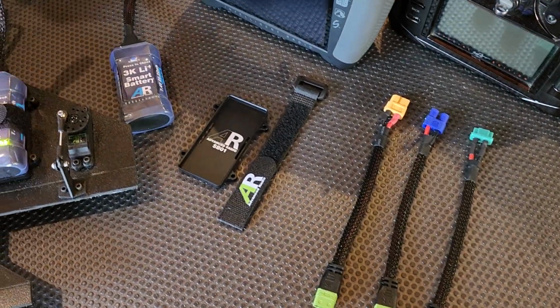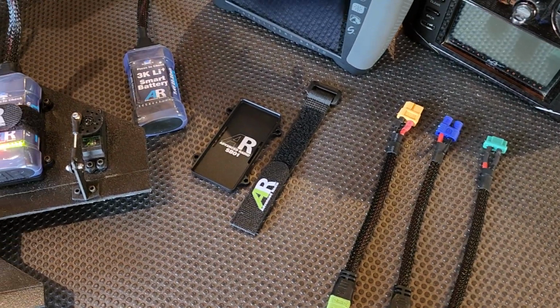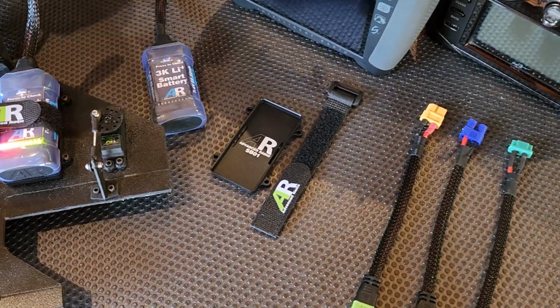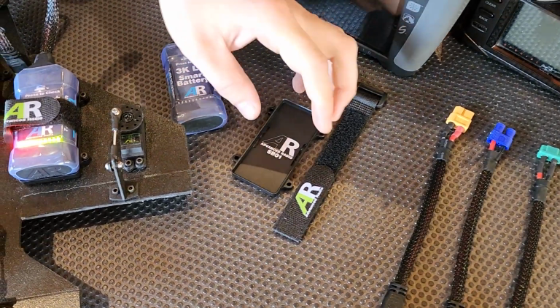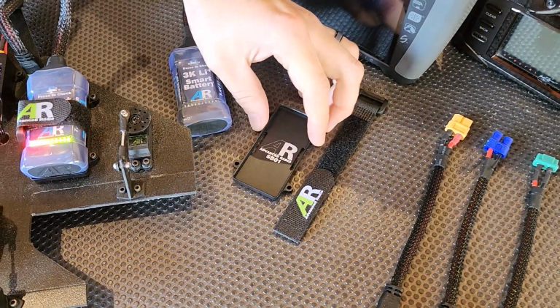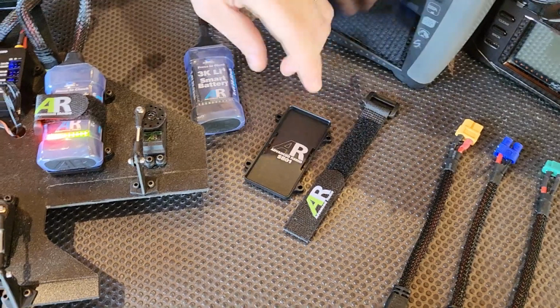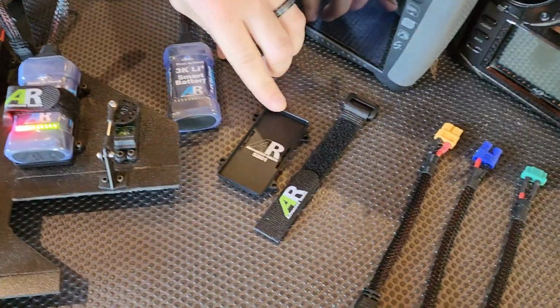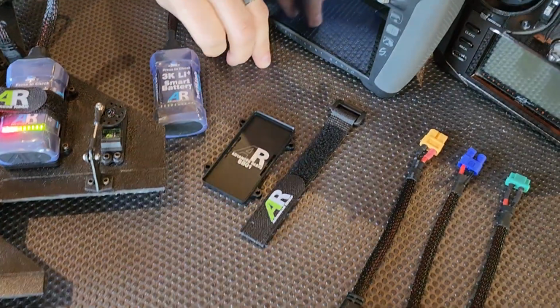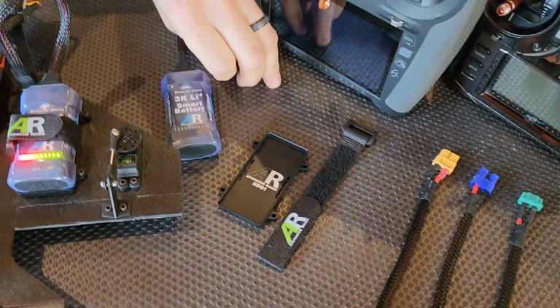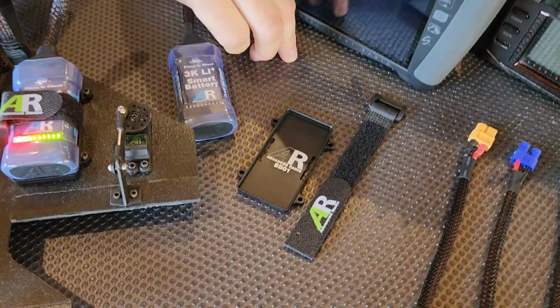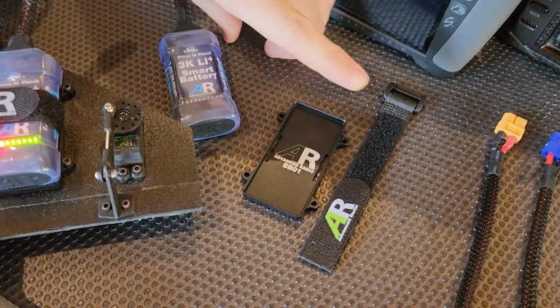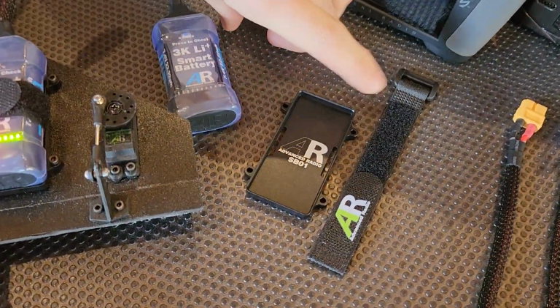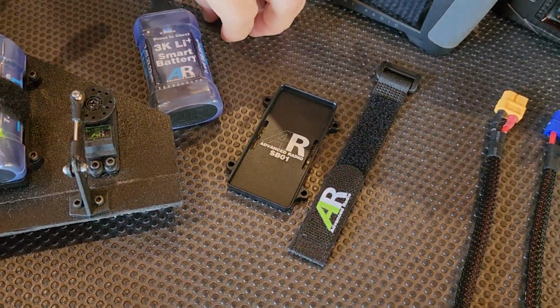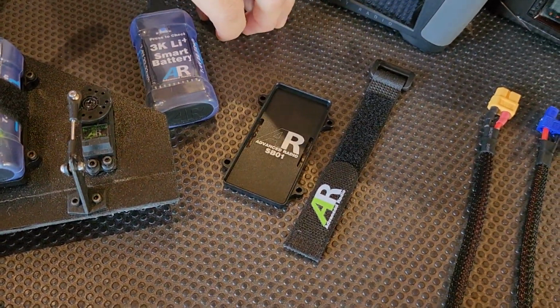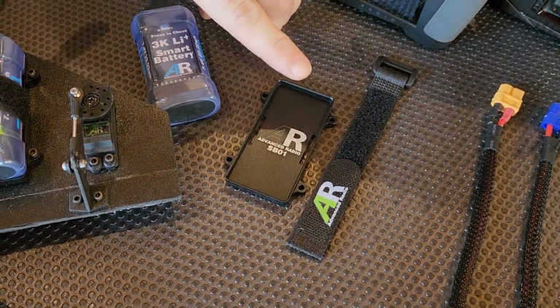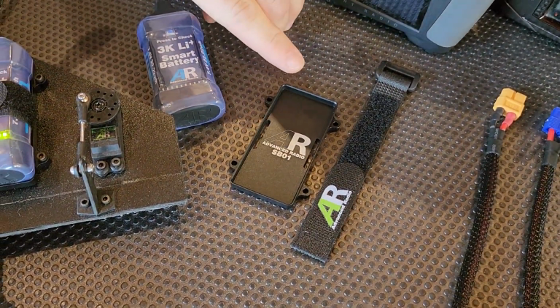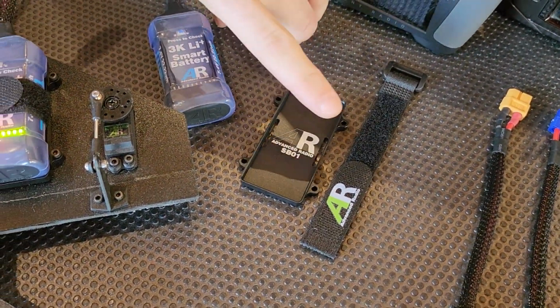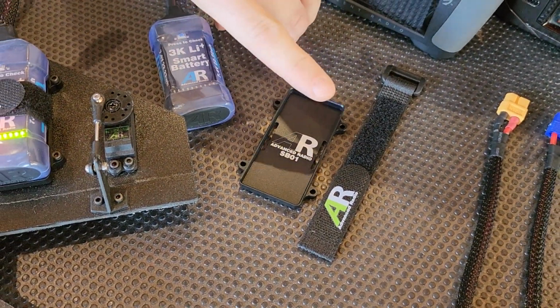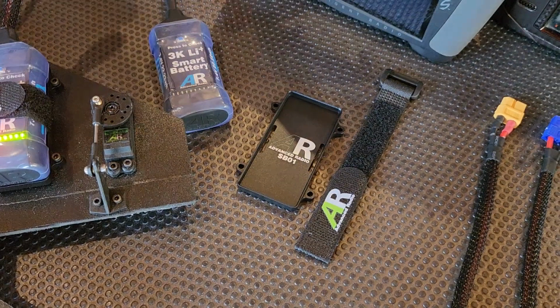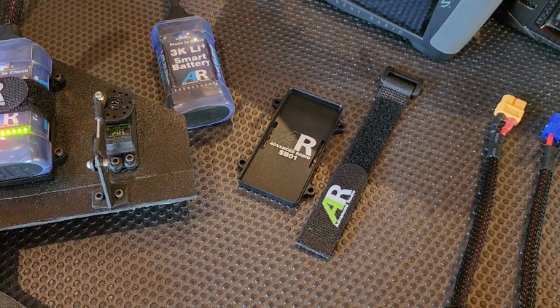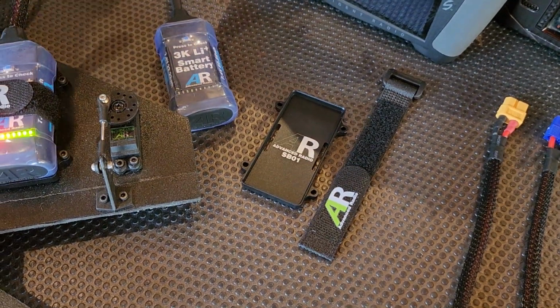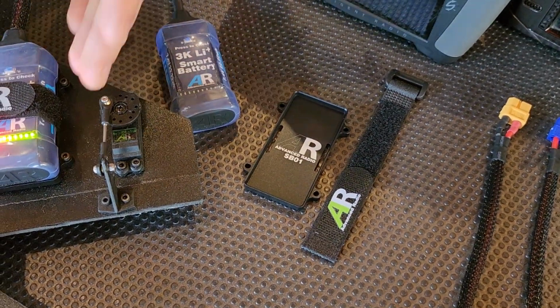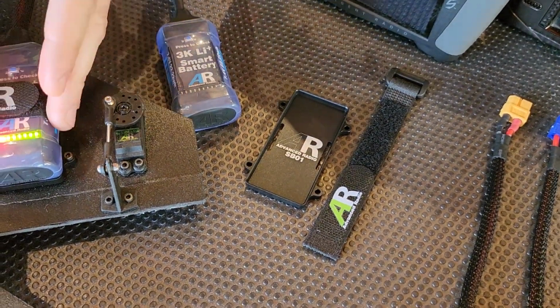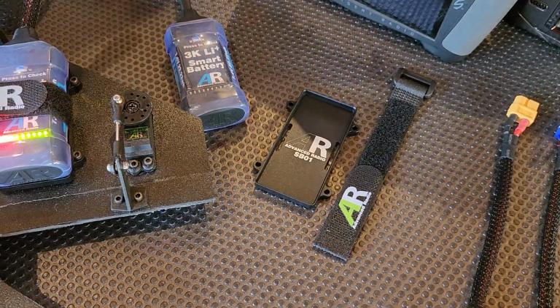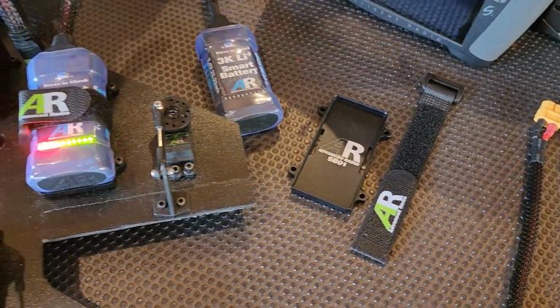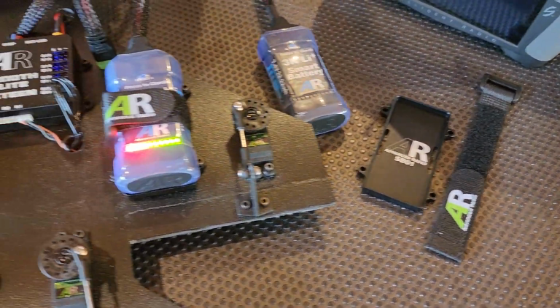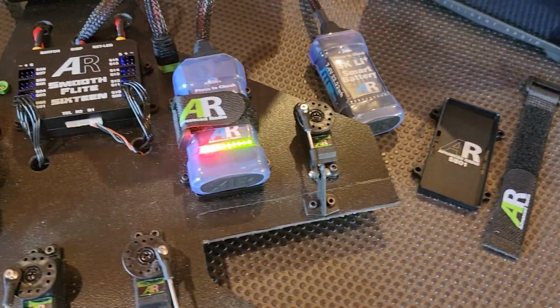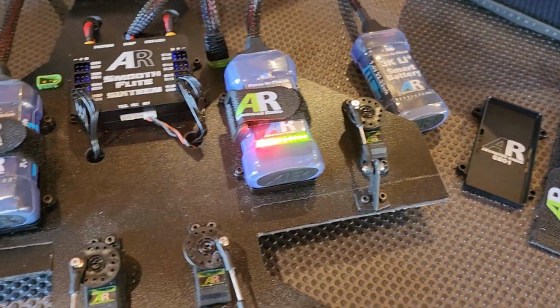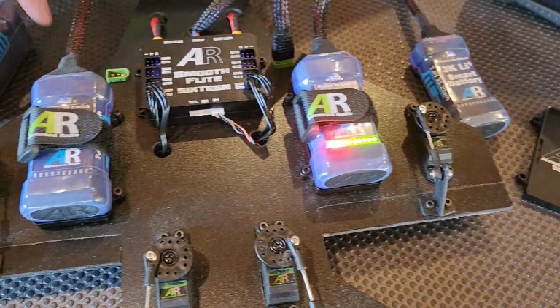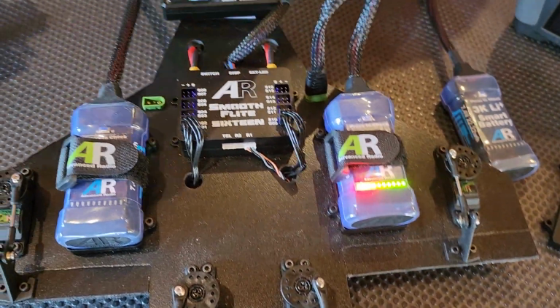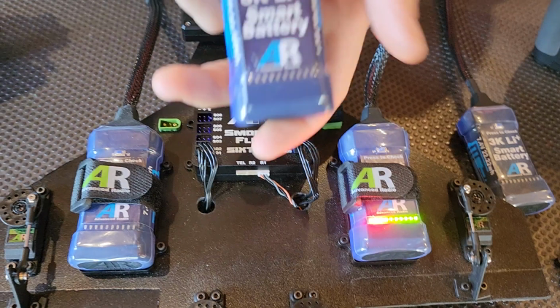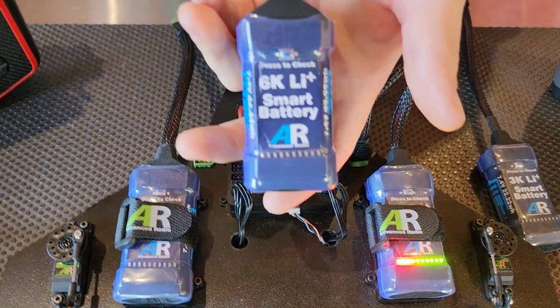With these batteries you can also purchase a battery tray with a strap. The battery tray comes with an AR strap in two sizes — a small one for your 3Ks and a larger one, which you can see there, for your 6Ks.